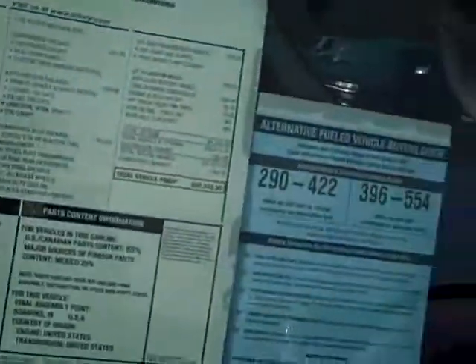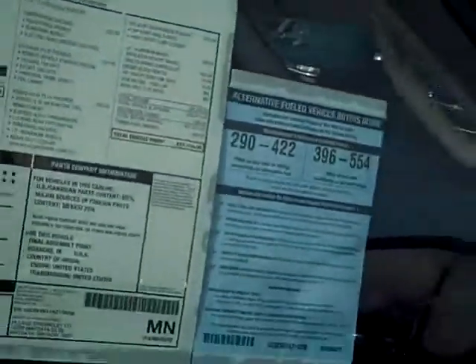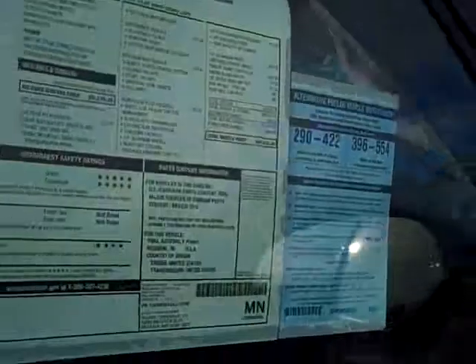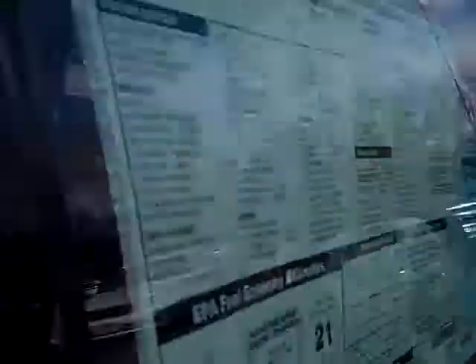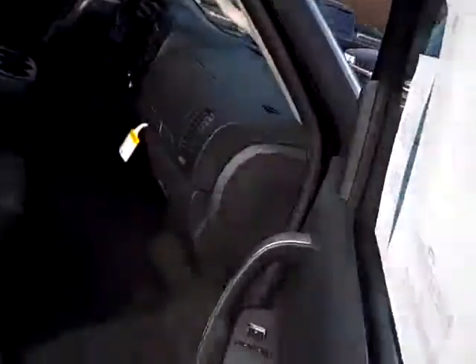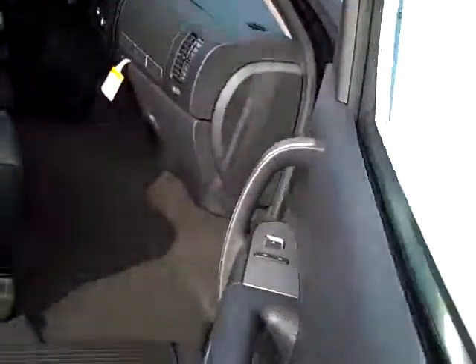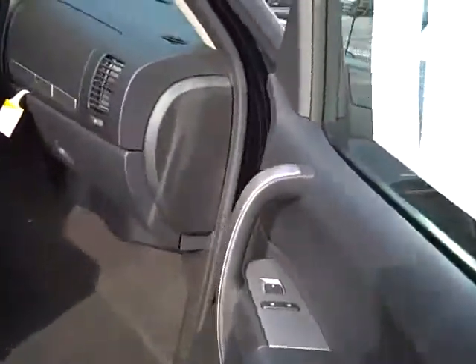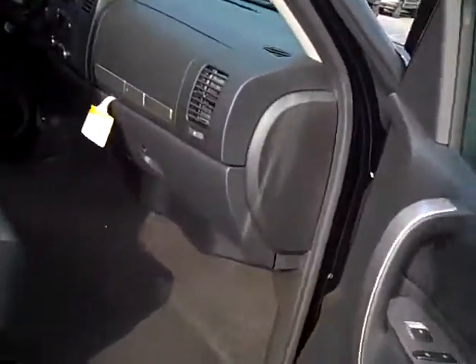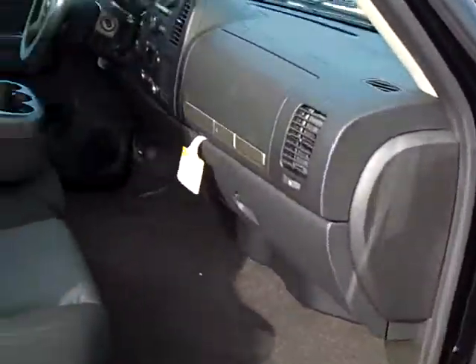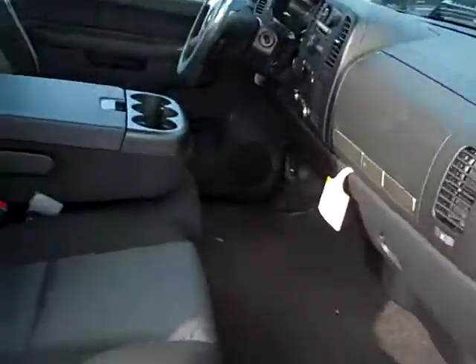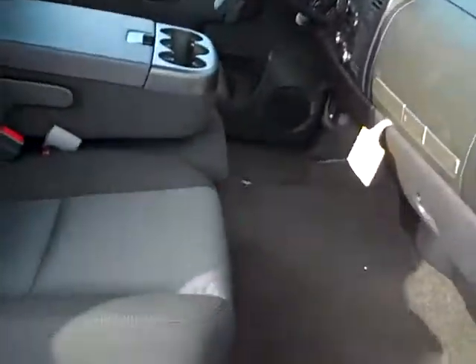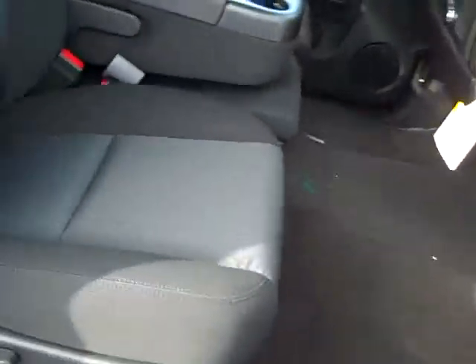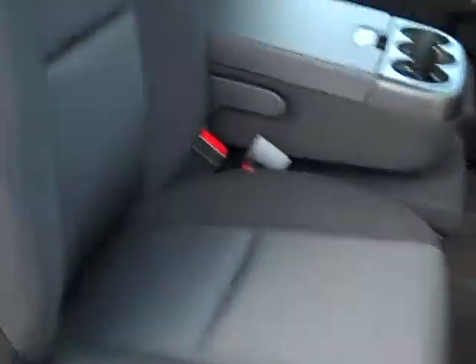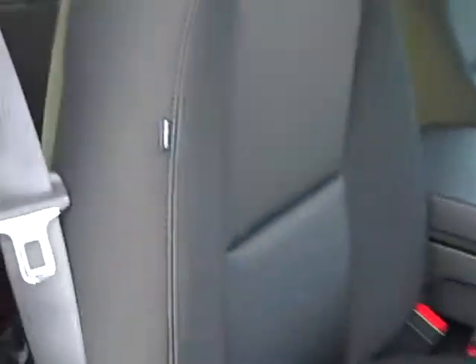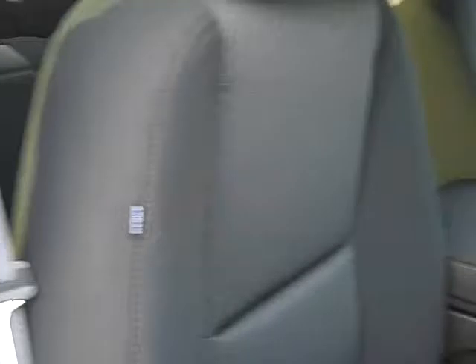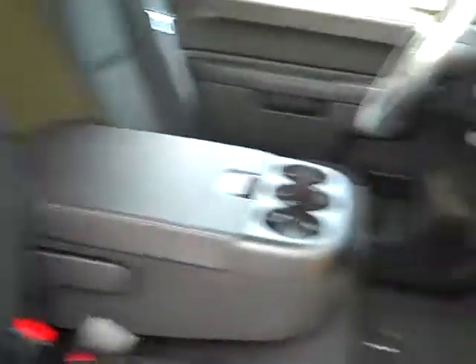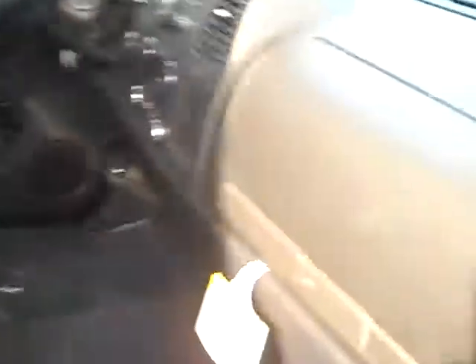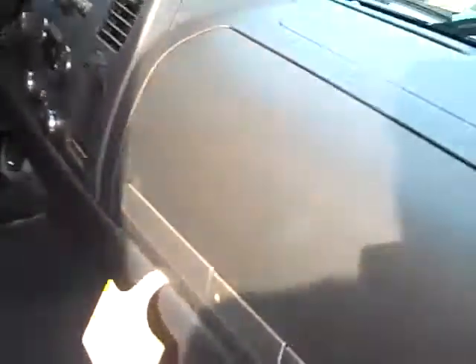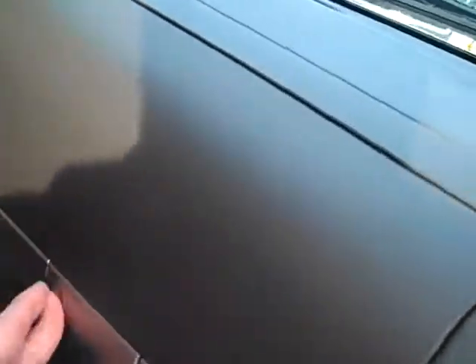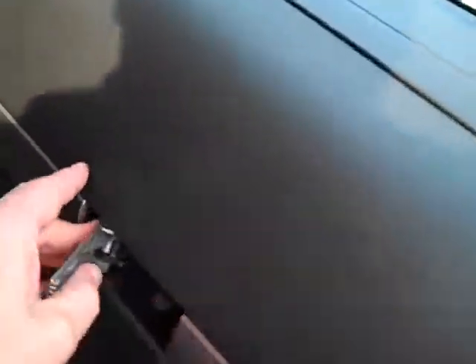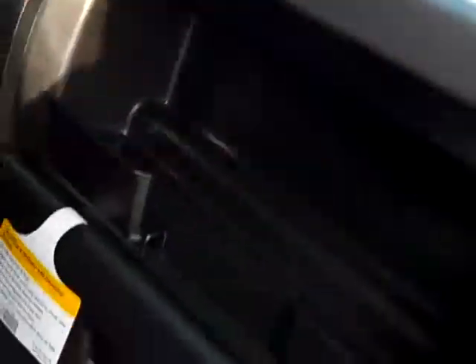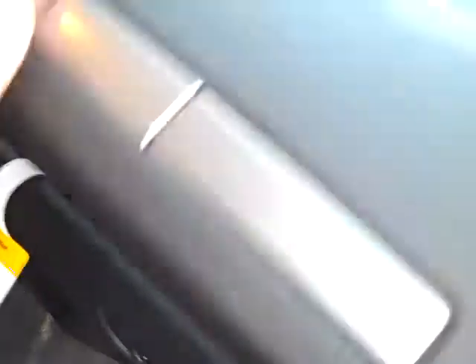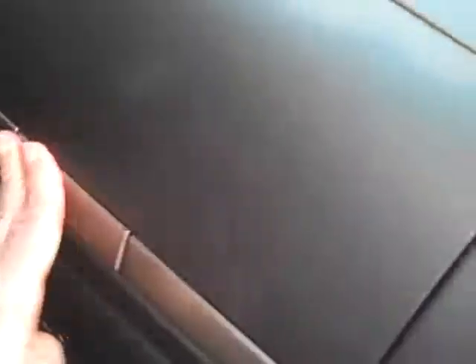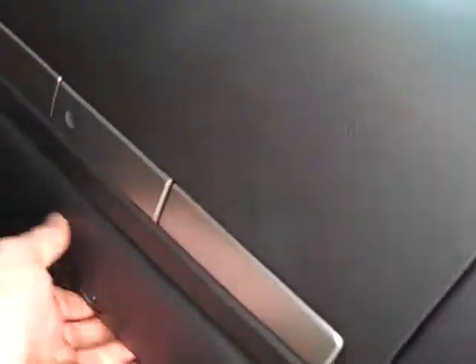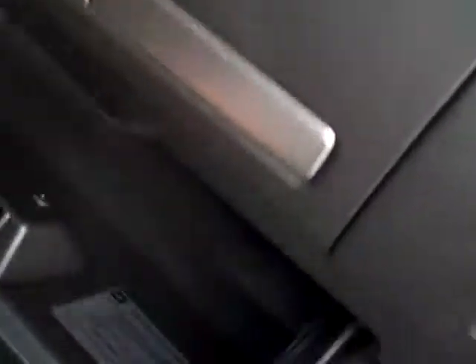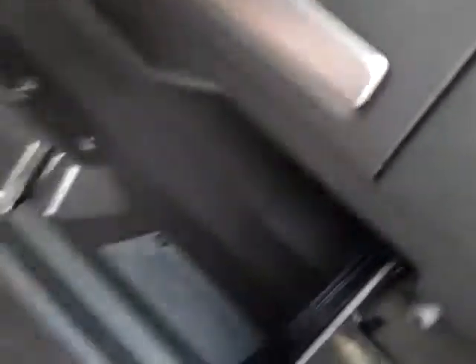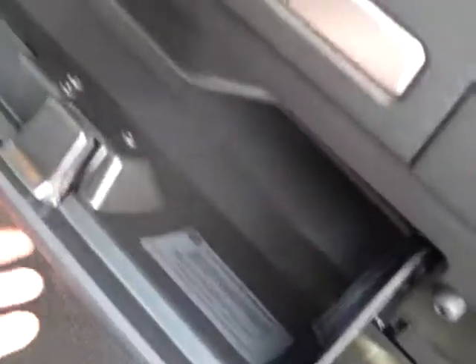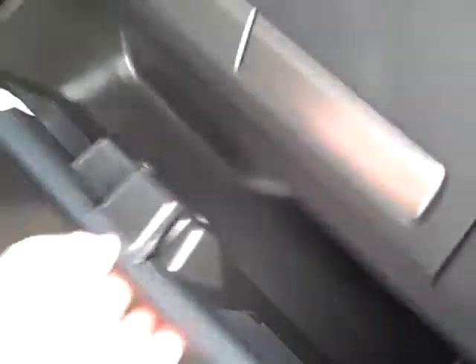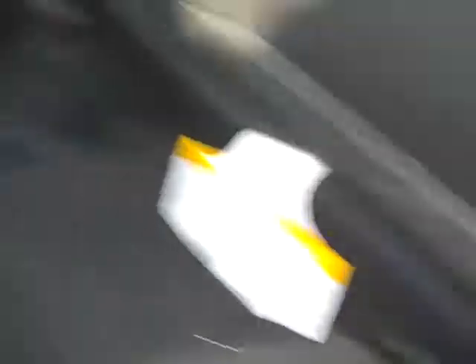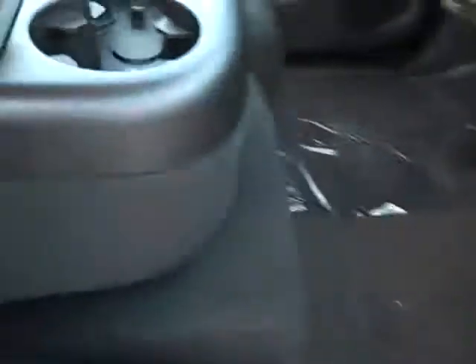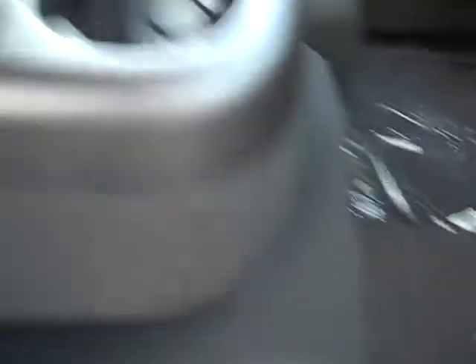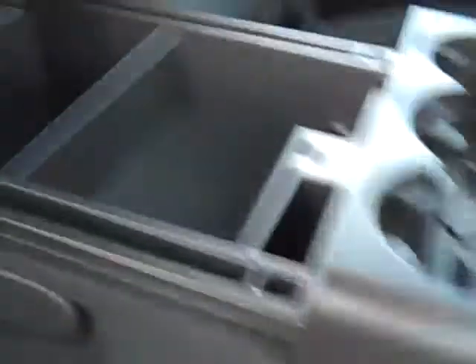MSRP is $37,310. It has power windows and door locks and keyless entry. The ebony cloth interior with tons of storage — you've got storage in here, storage down here.